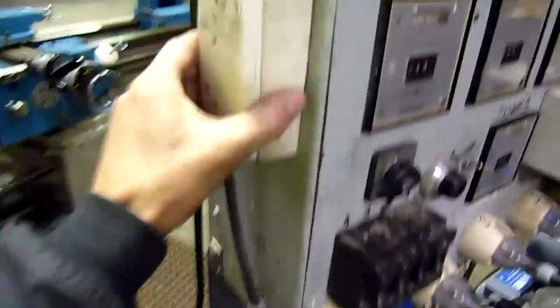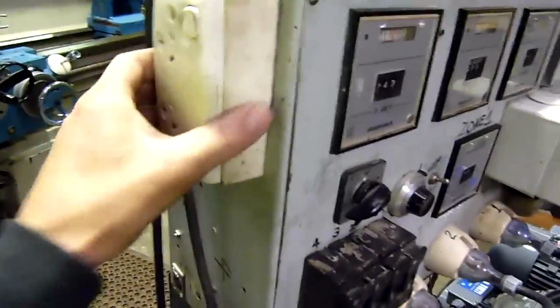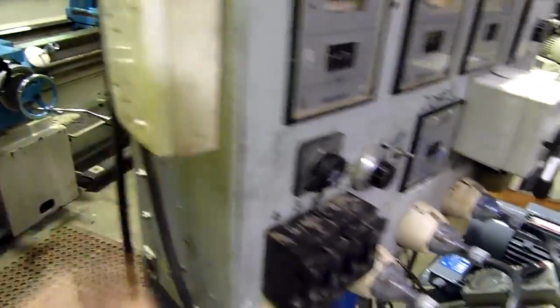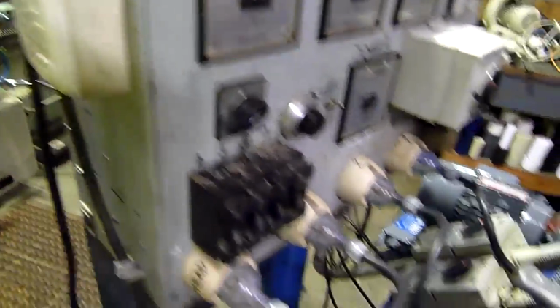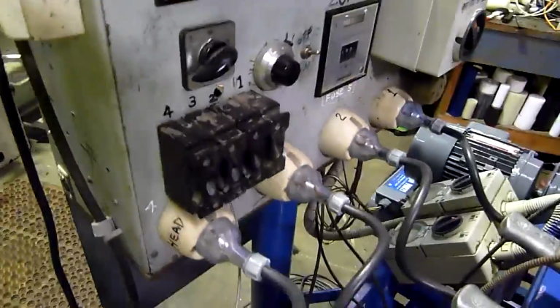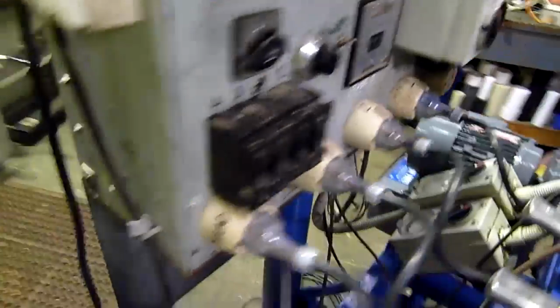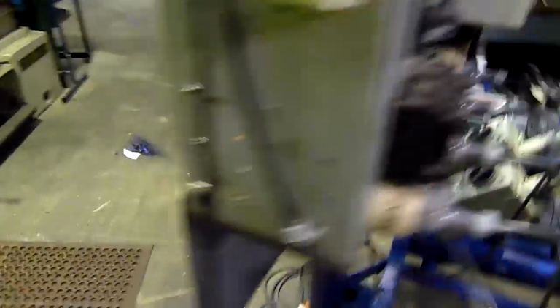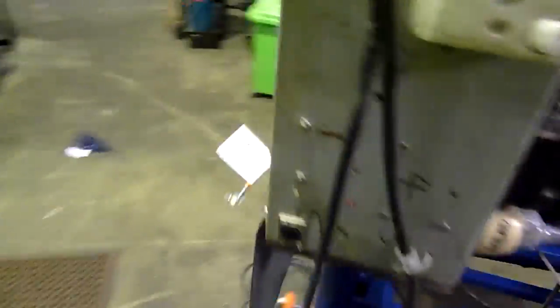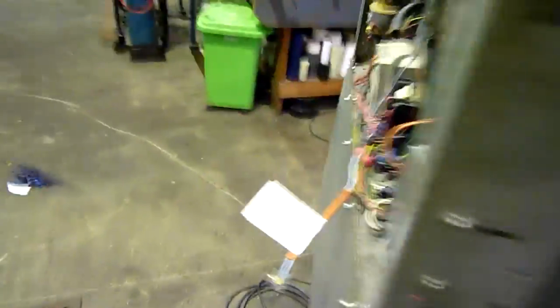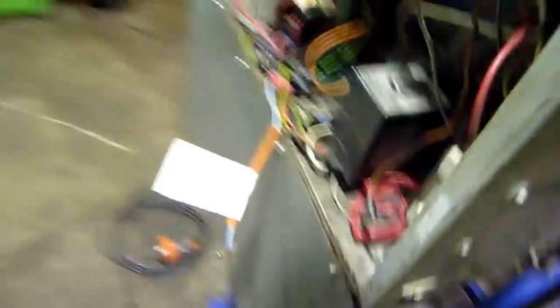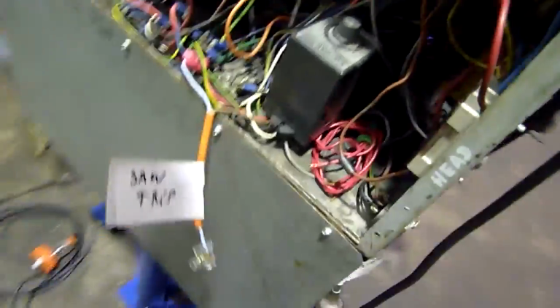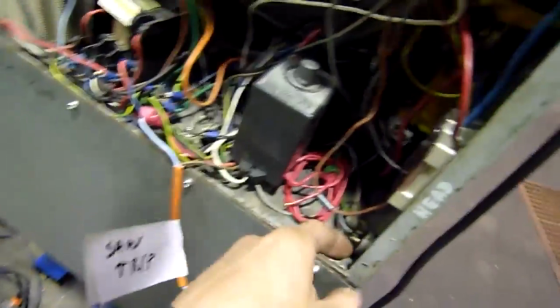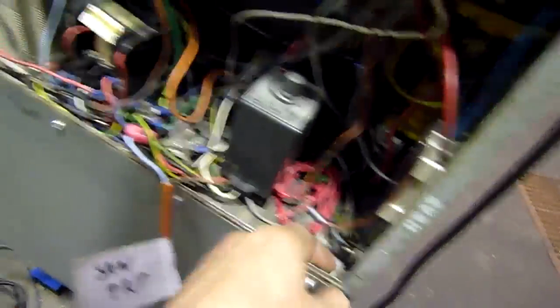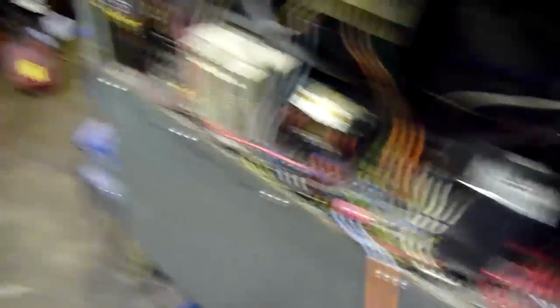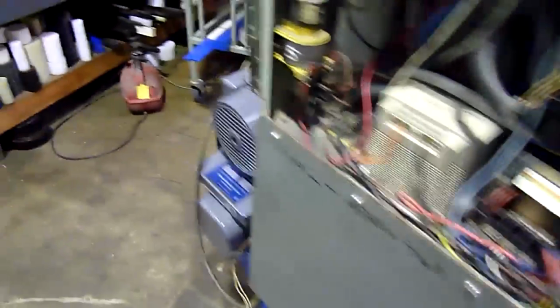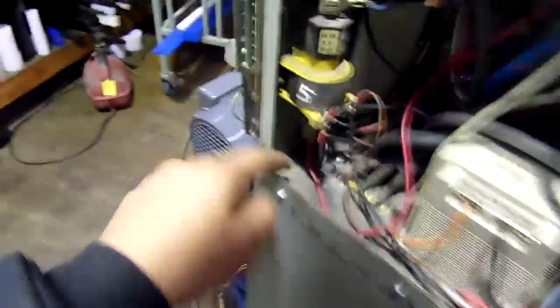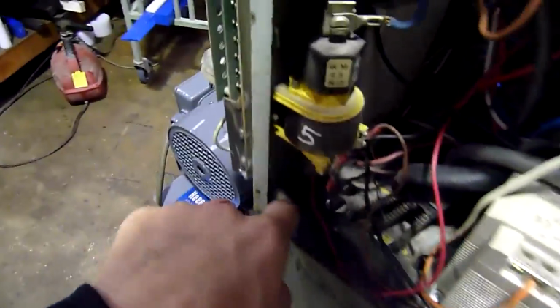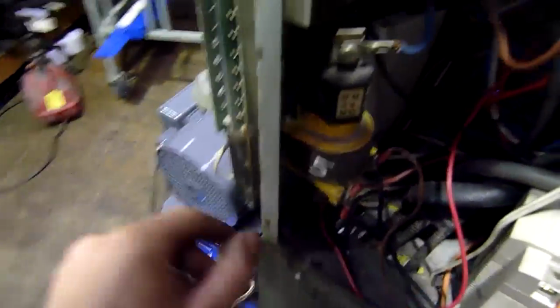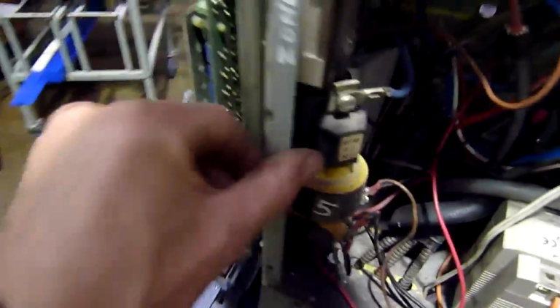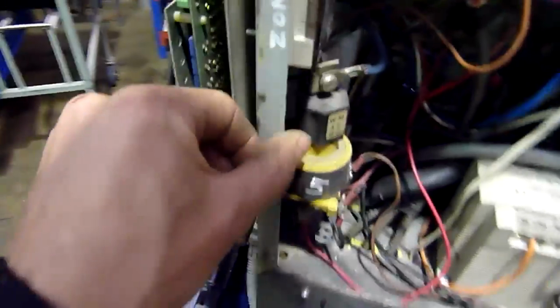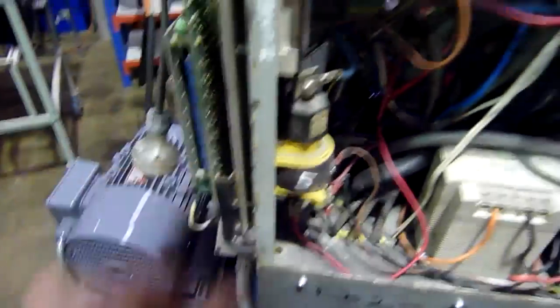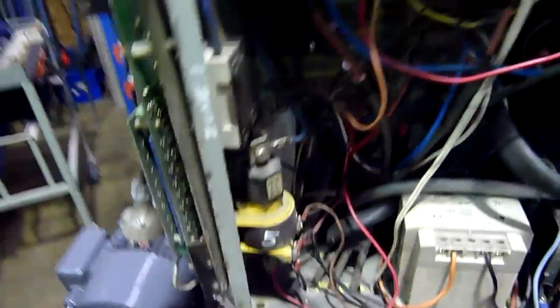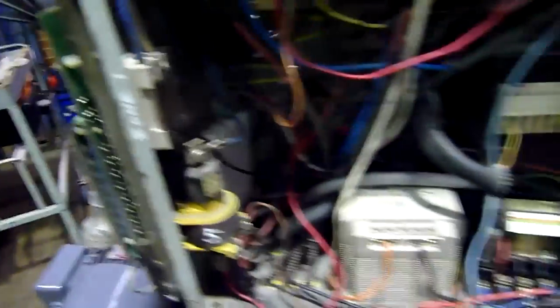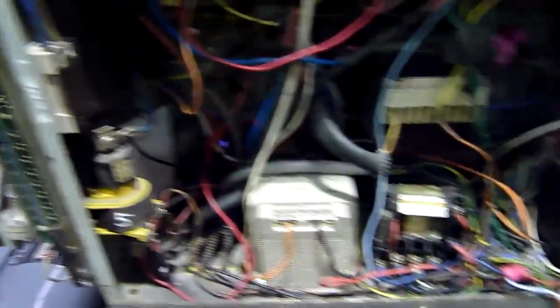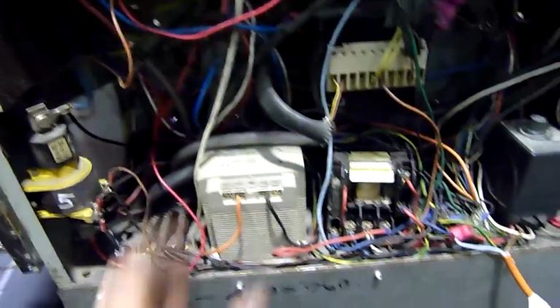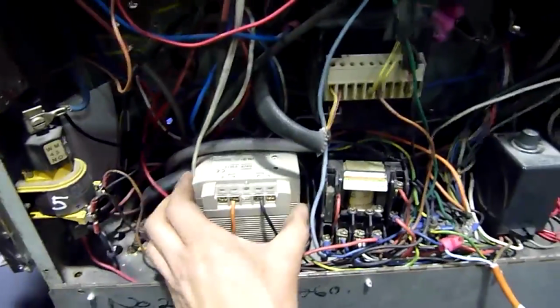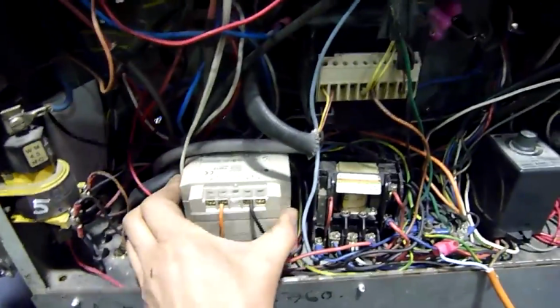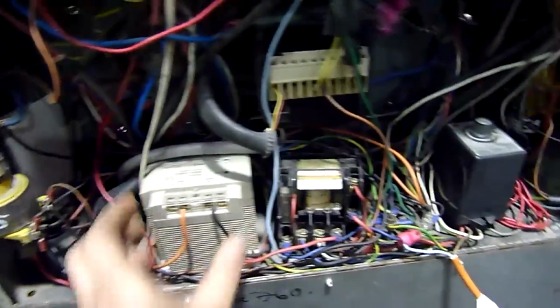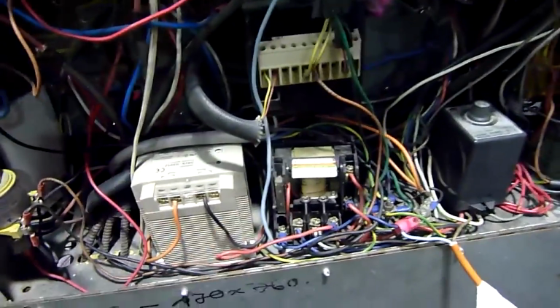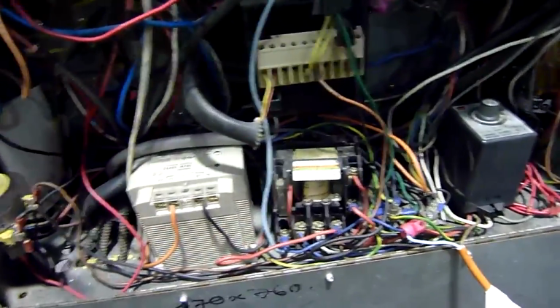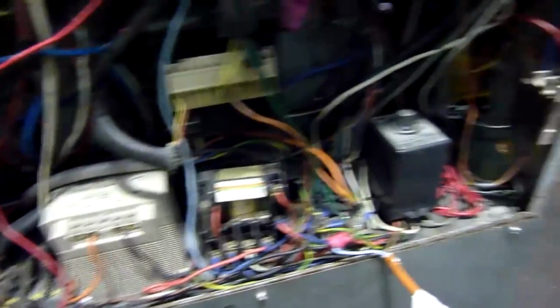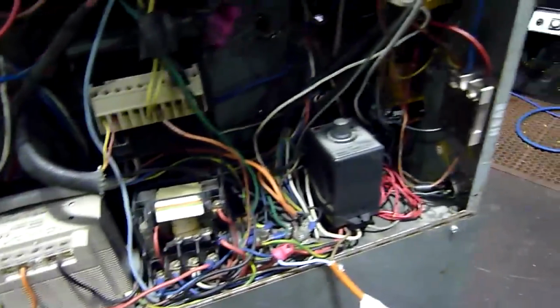Everything's tightened up now, that's not flapping around. I'm just going to make sure the cabinet itself is bolted down properly — those ones are missing. Internally it's pretty good; I've tied the power supply and everything down.